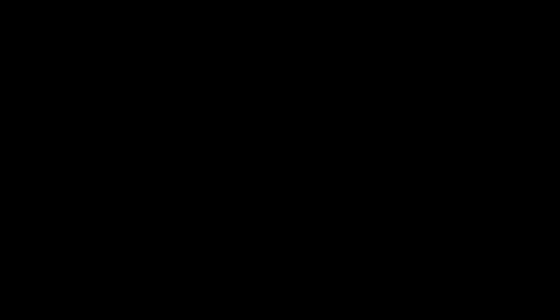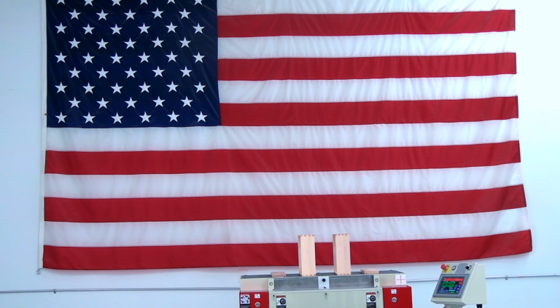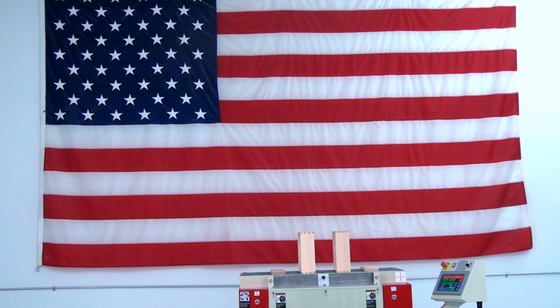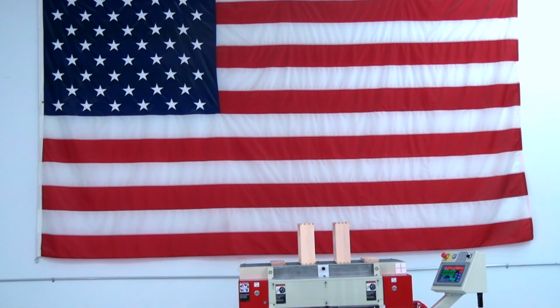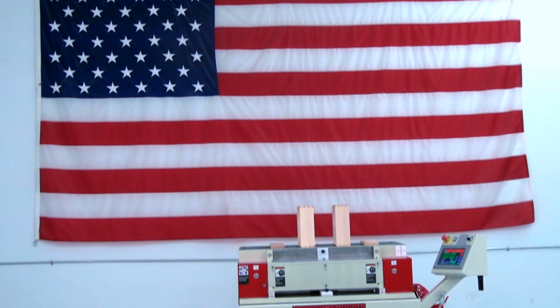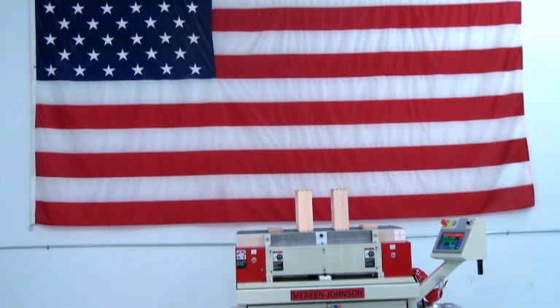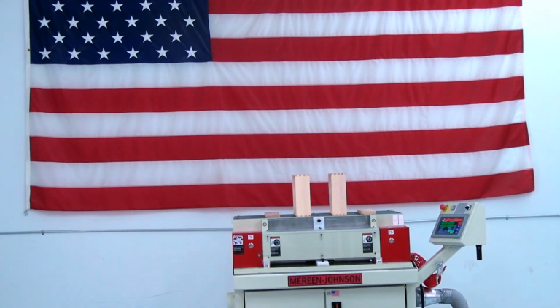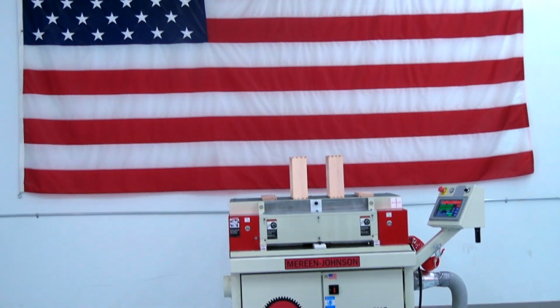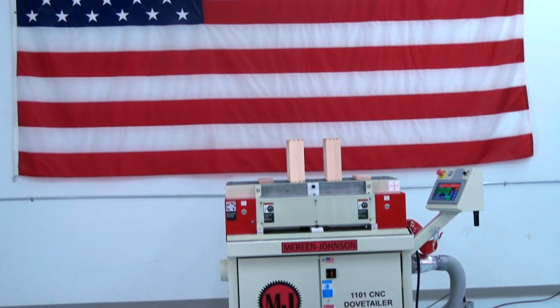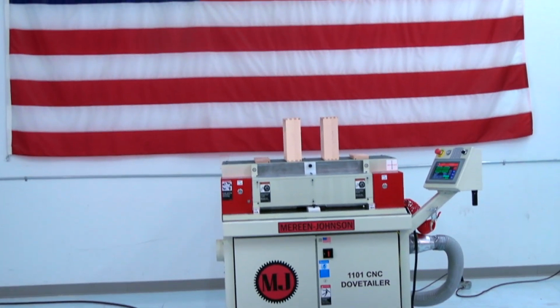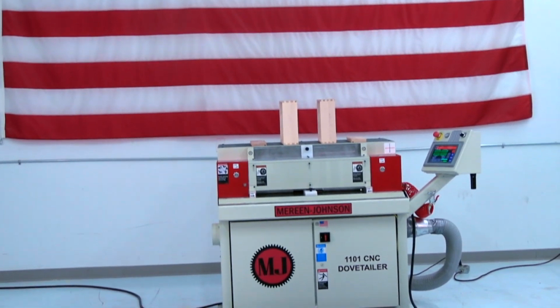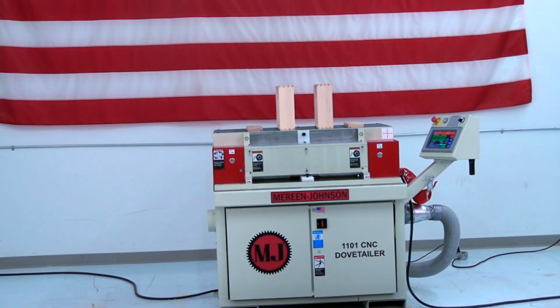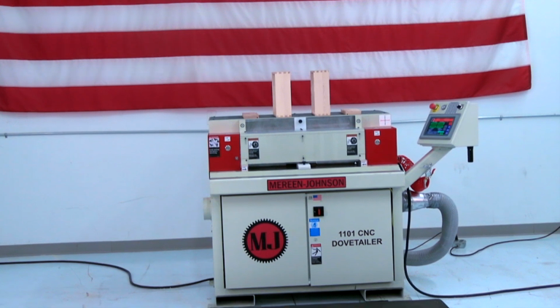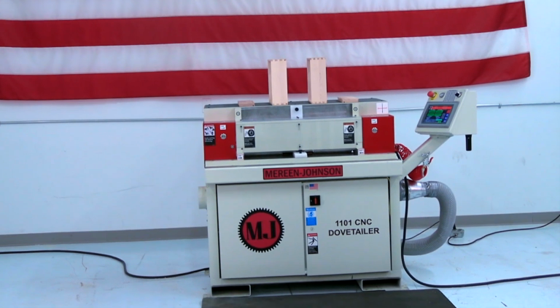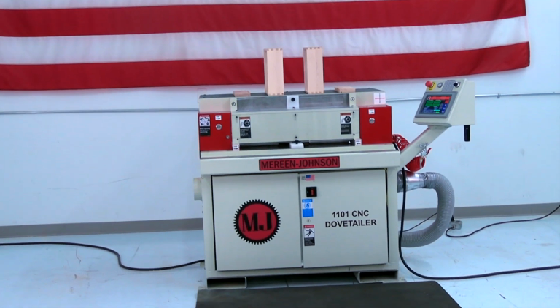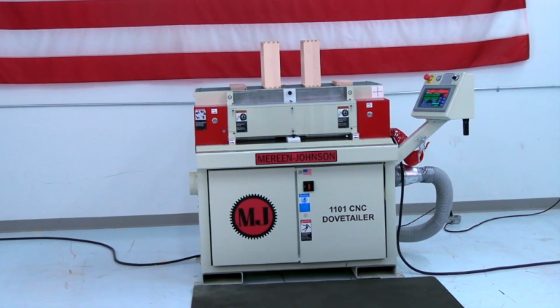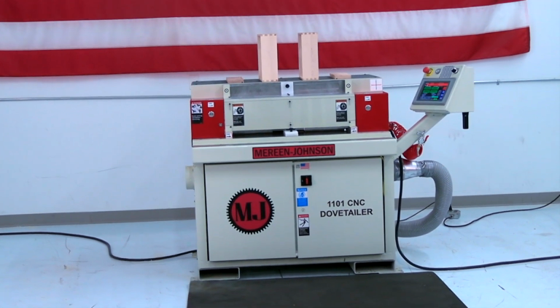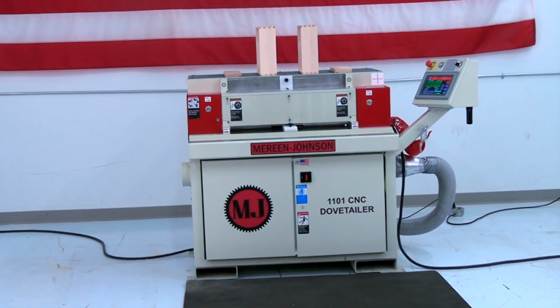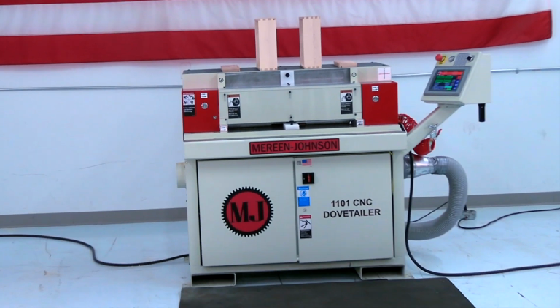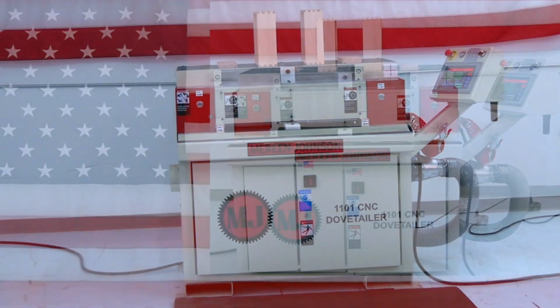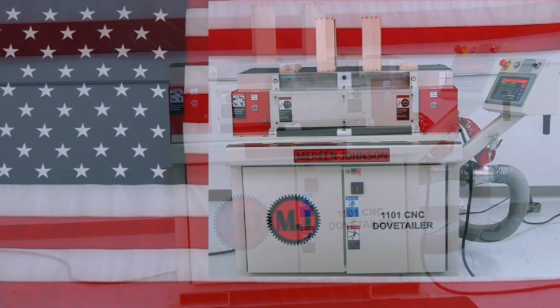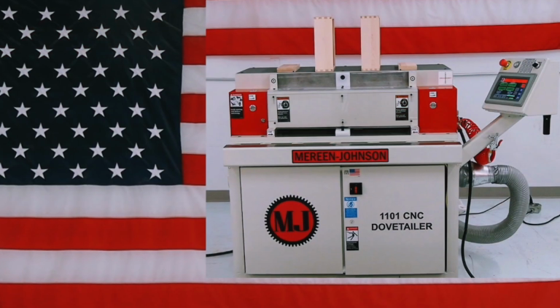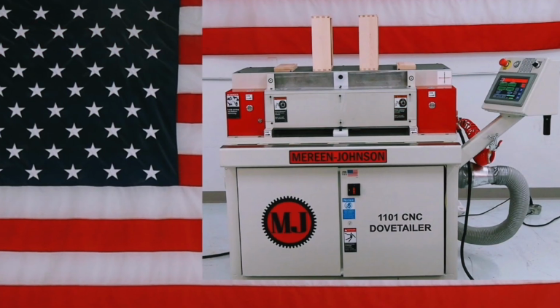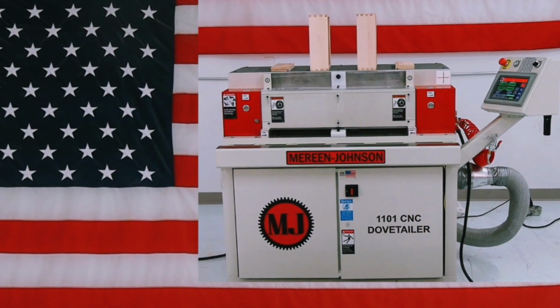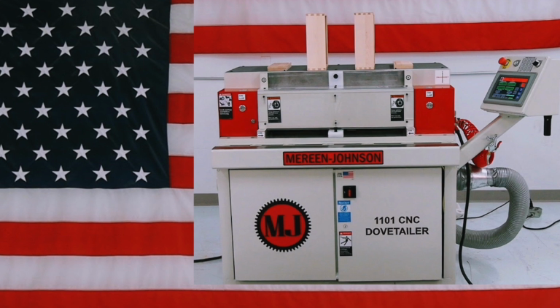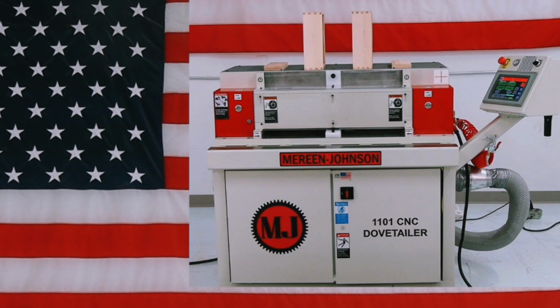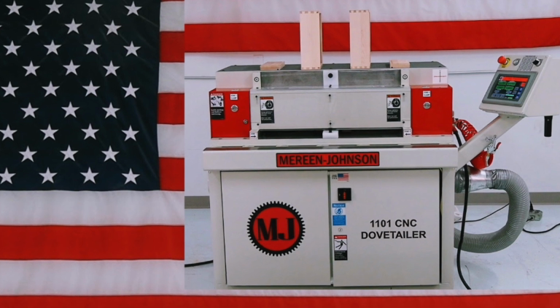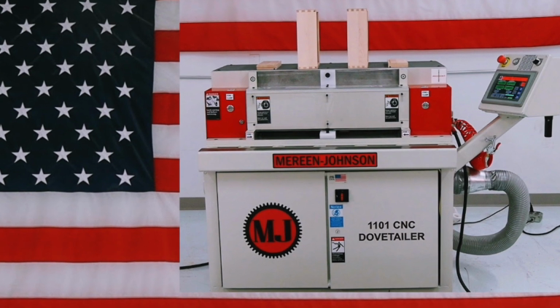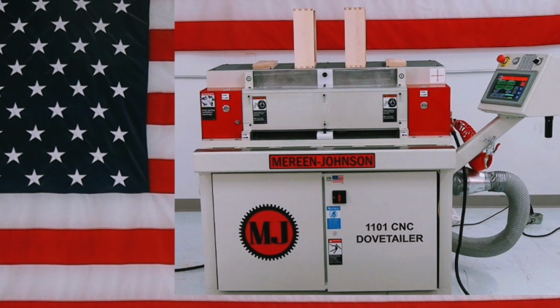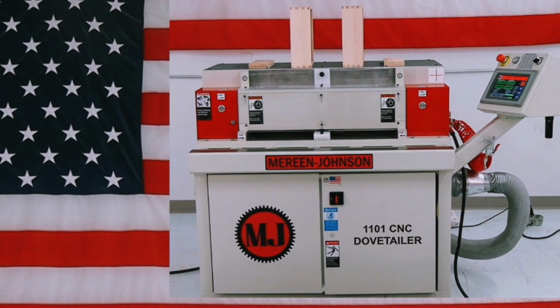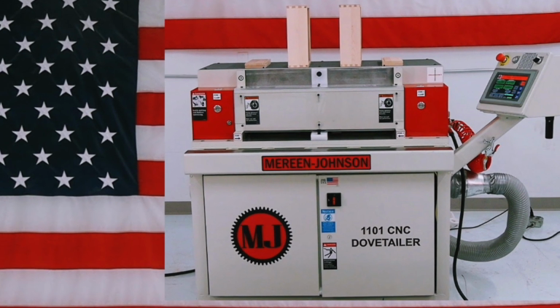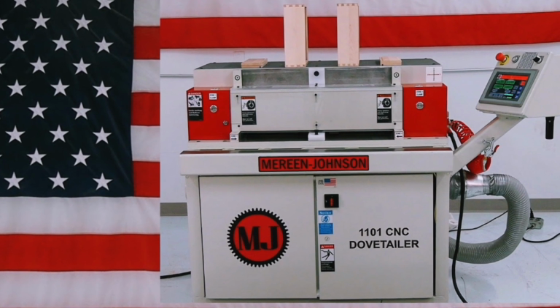Our Marine Johnson 1101 CNC Dovetailer saves time and removes the worry from those high-demand dovetail joints. Like all of our machines, it's reliable, precise, and has a low cost of ownership.